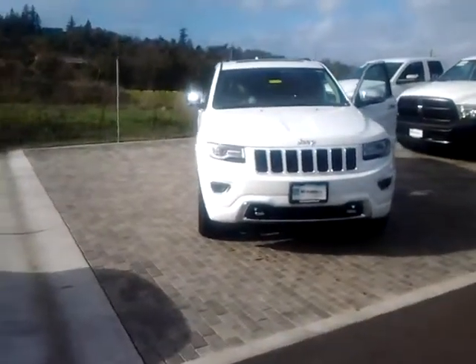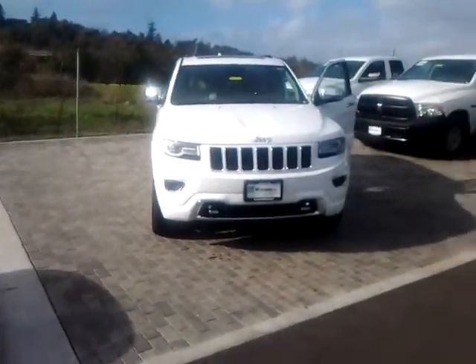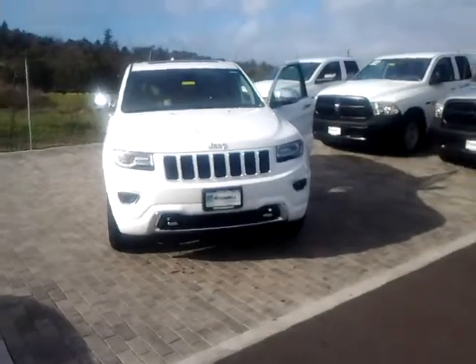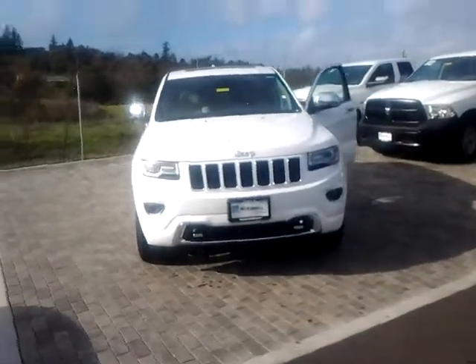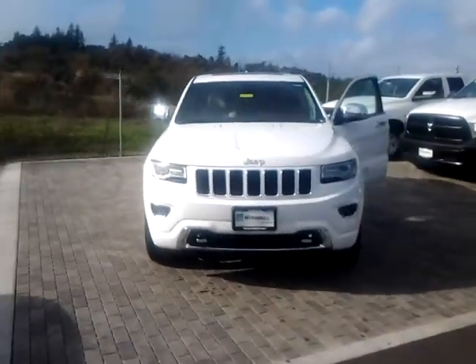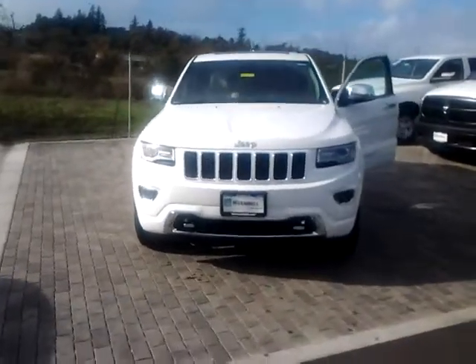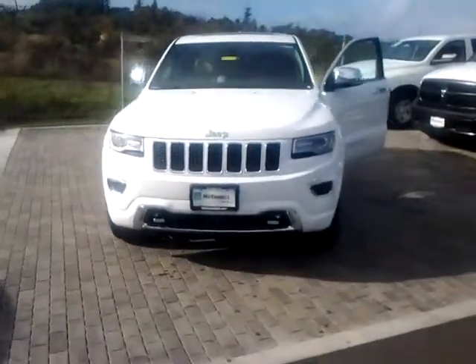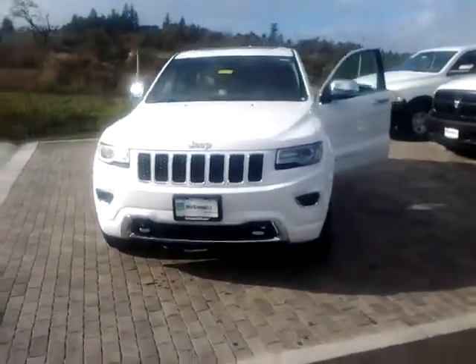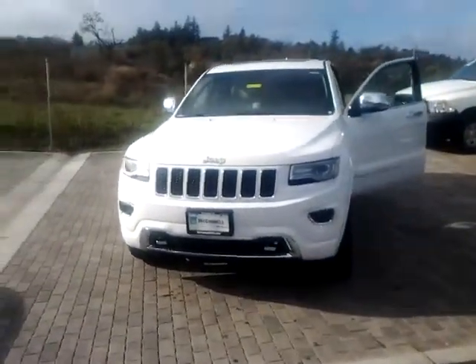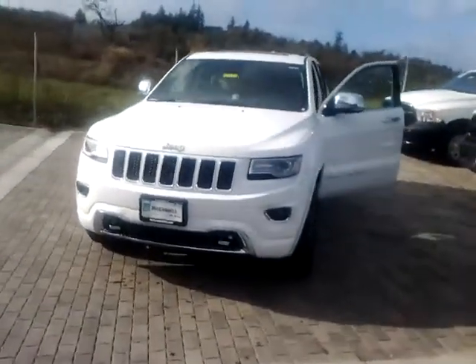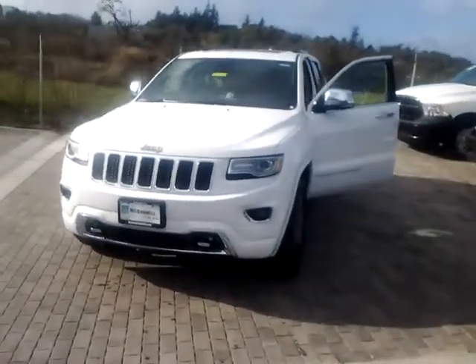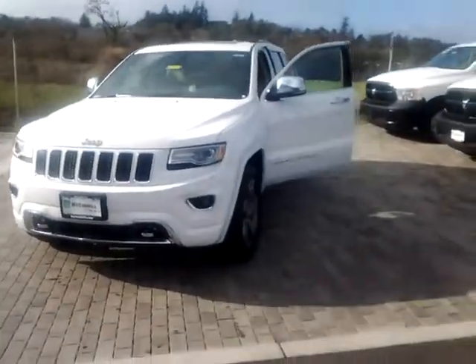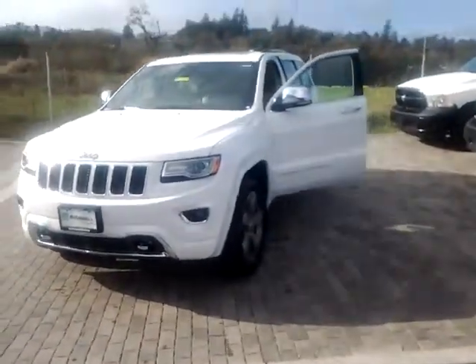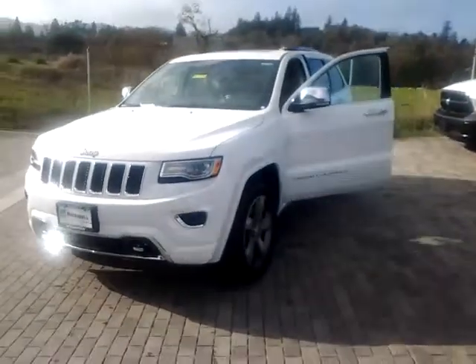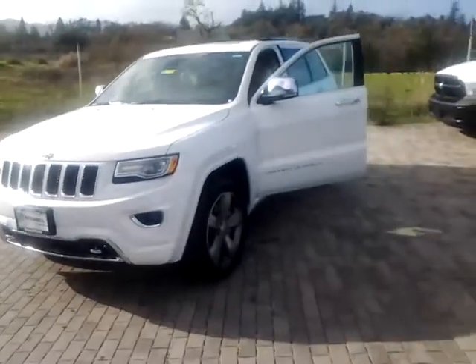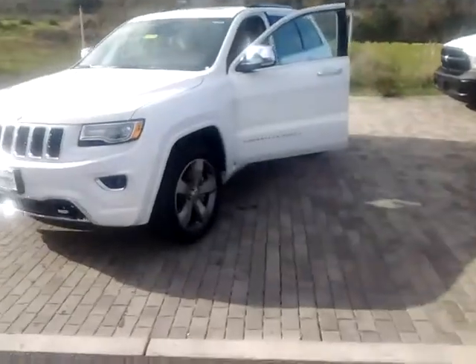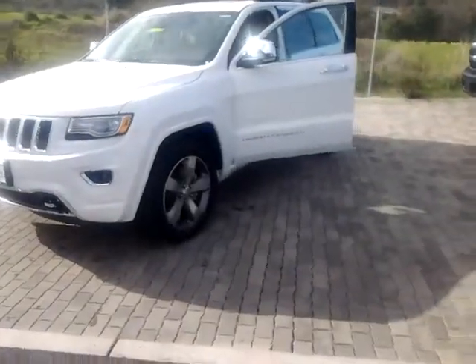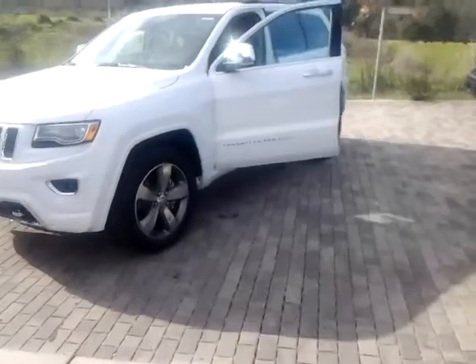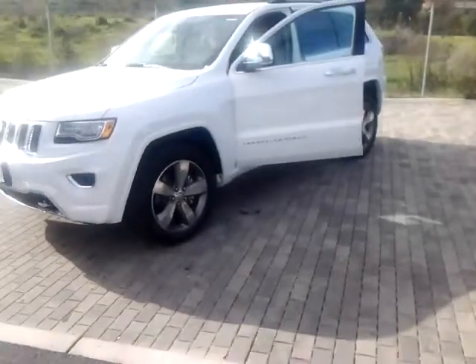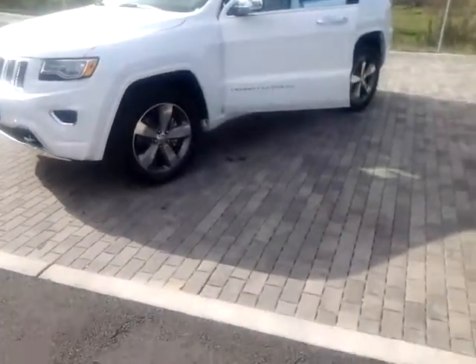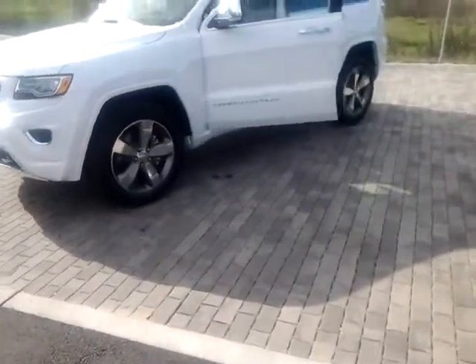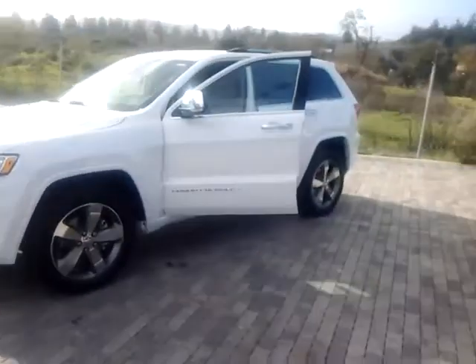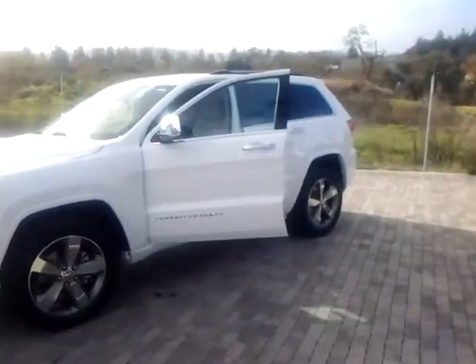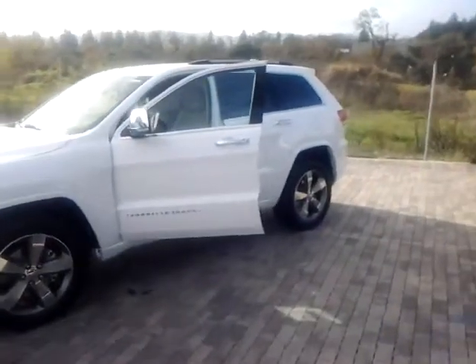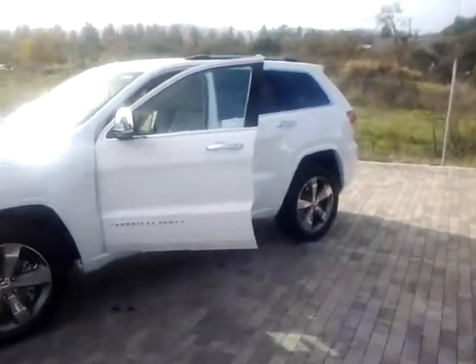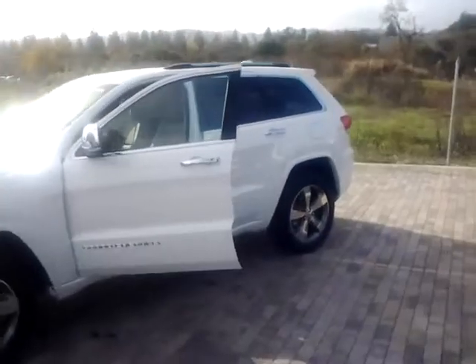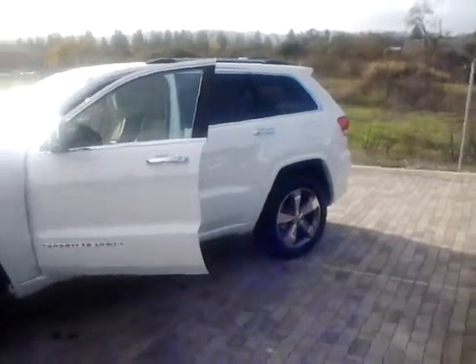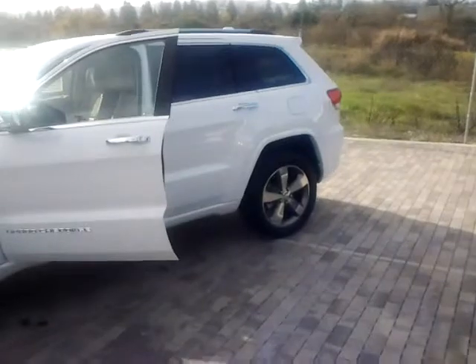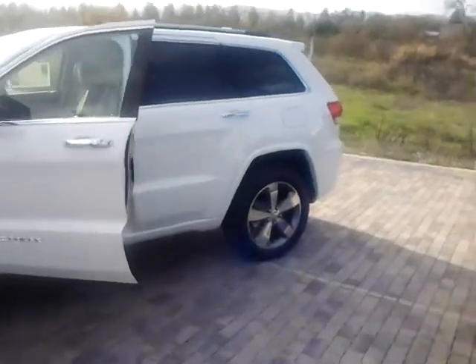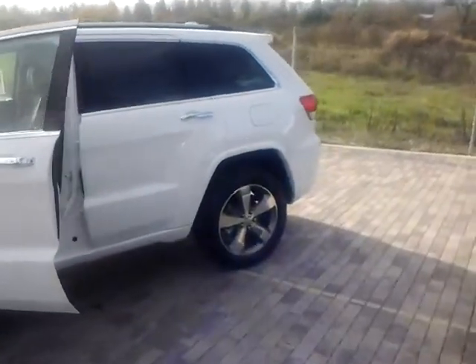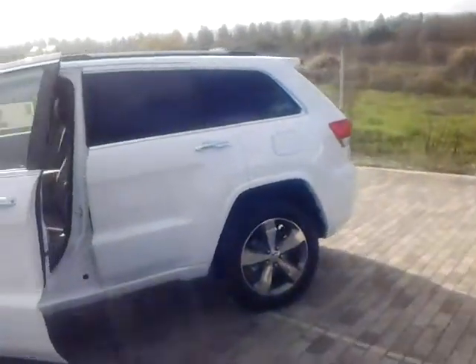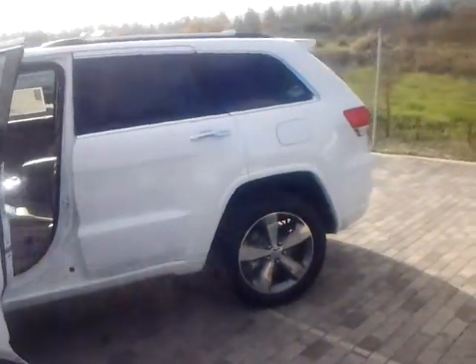Just sending you a quick little walk-around video on a 2015 Jeep Grand Cherokee in white. This happens to be the Overland model with 20-inch wheels, V8, luxury package, and technology package.